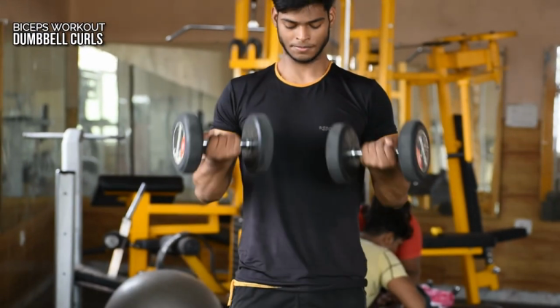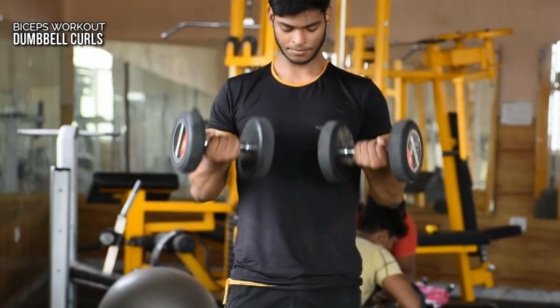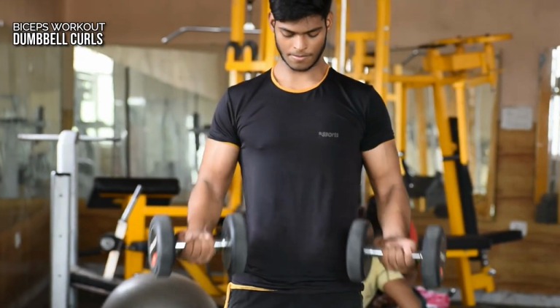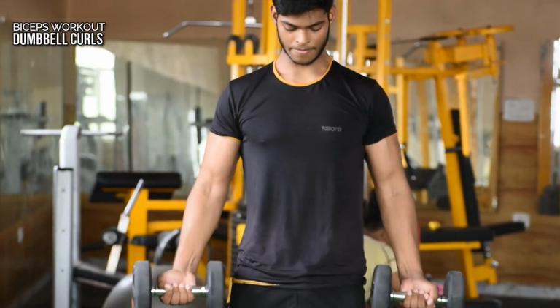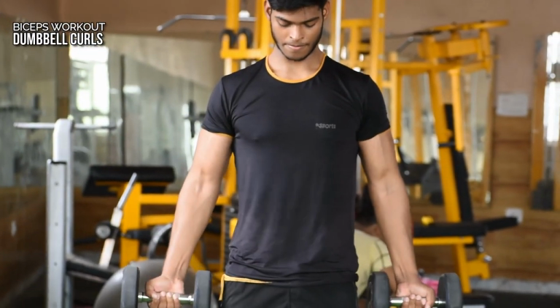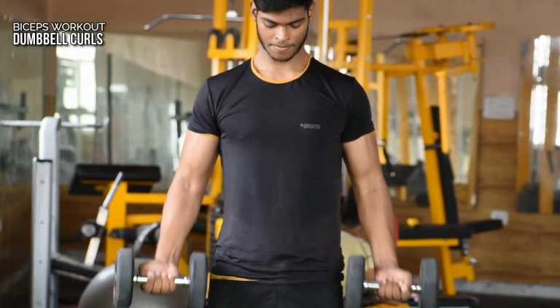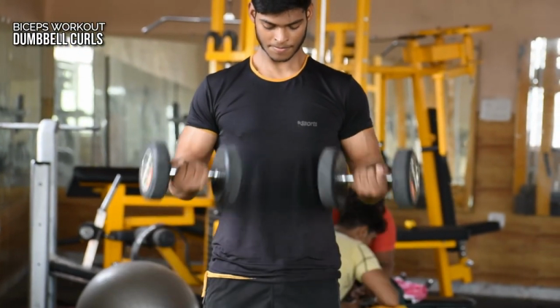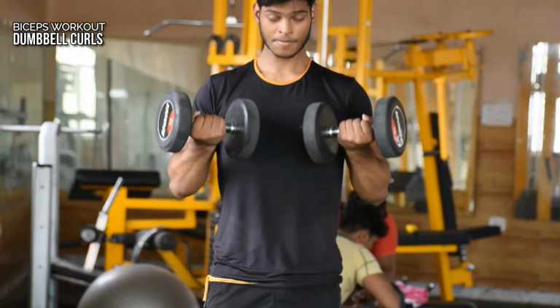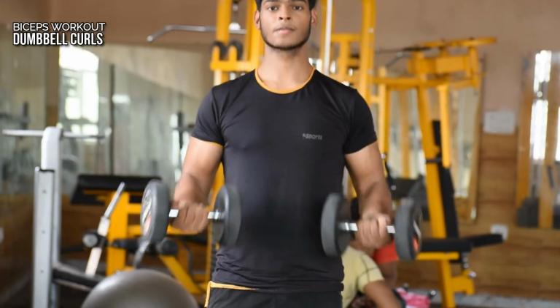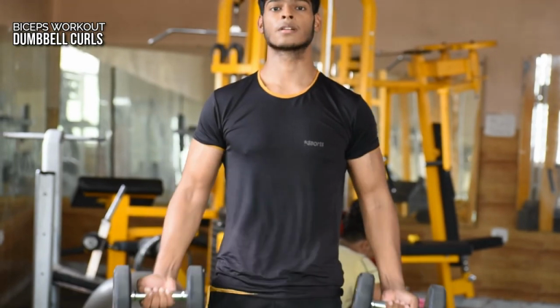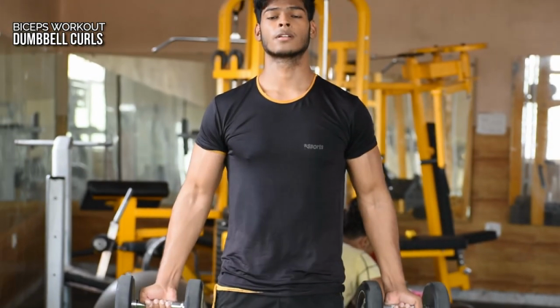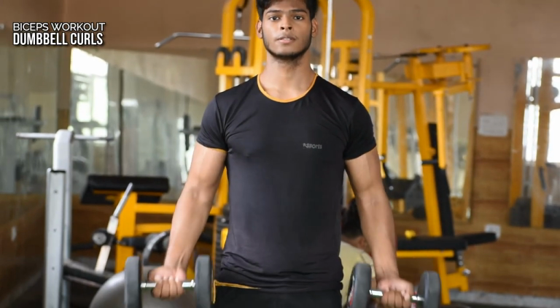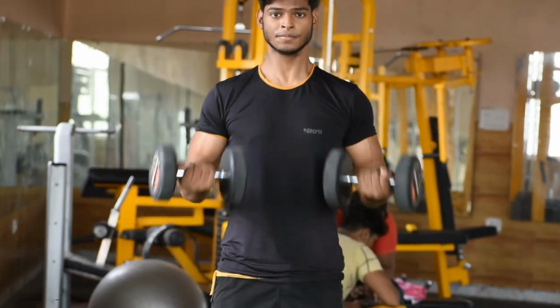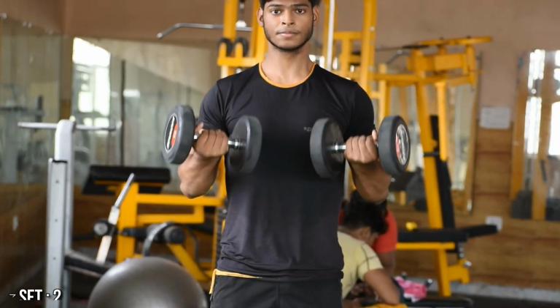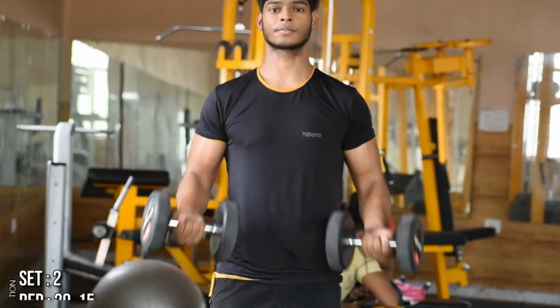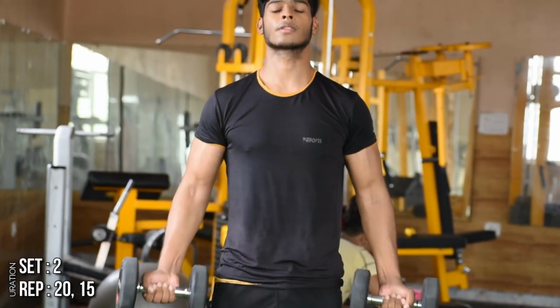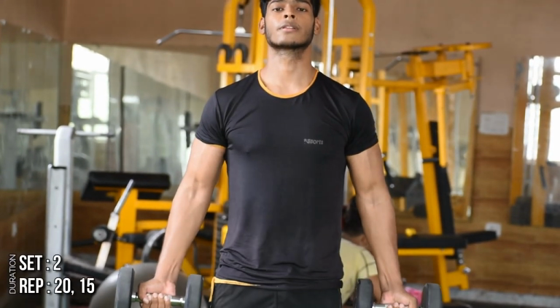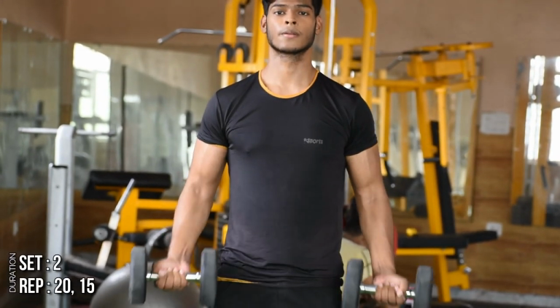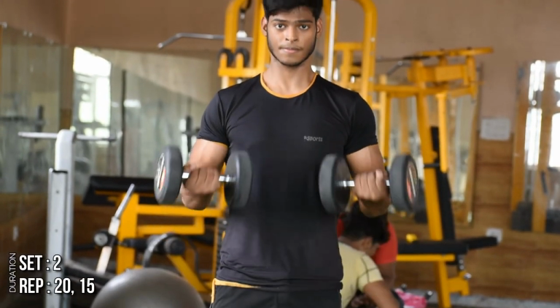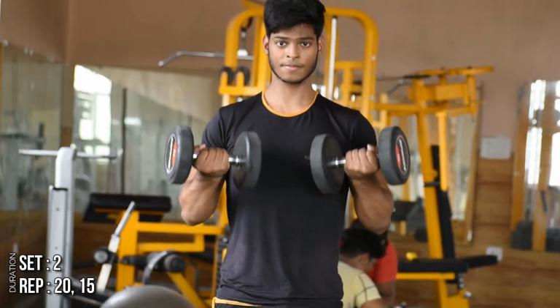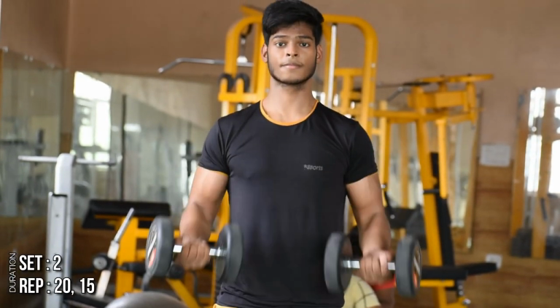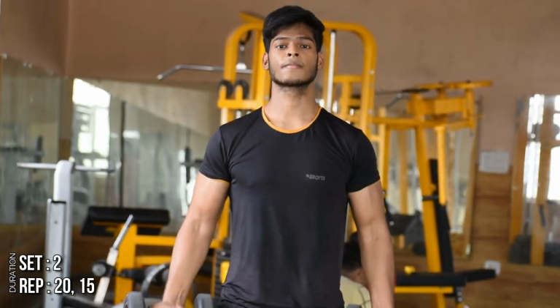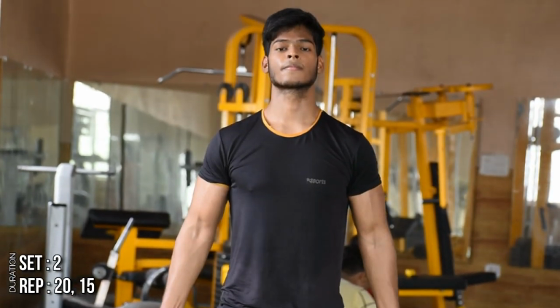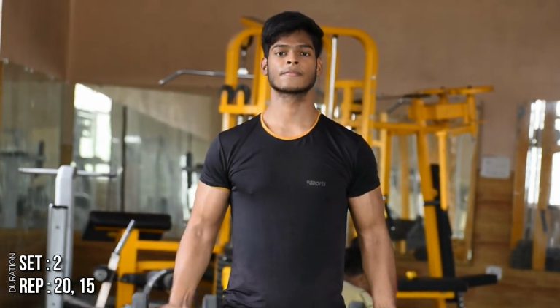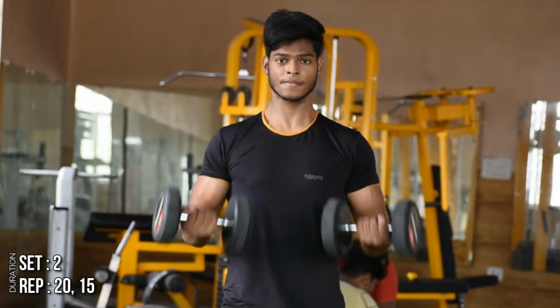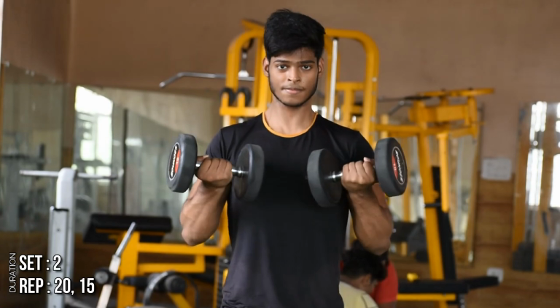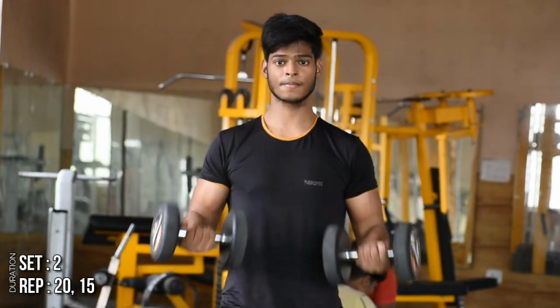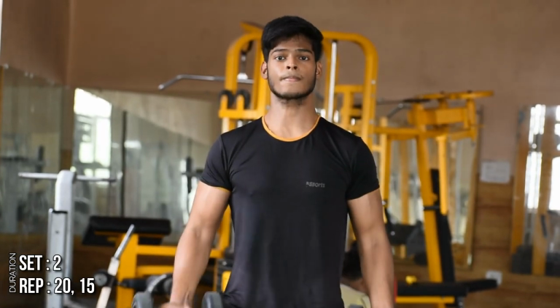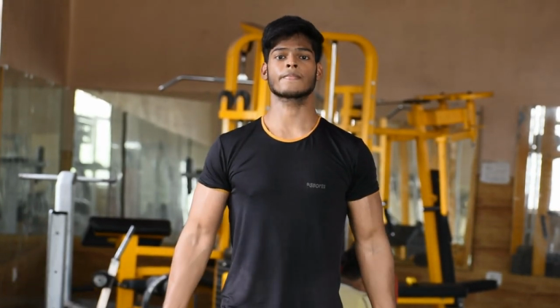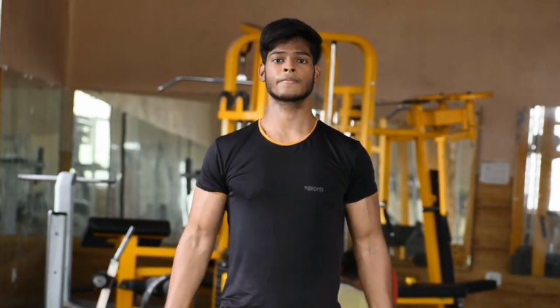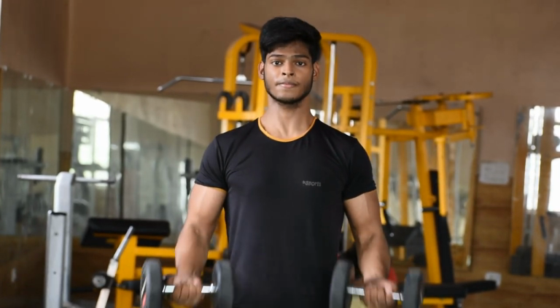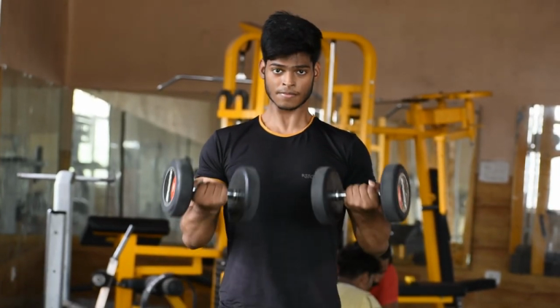Next we will take our biceps, and first we will do dumbbell curls. You have to take two dumbbells and do 20 to 15 reps.